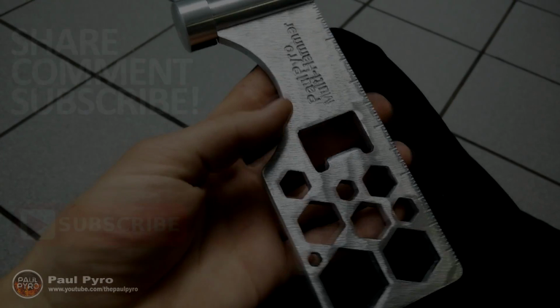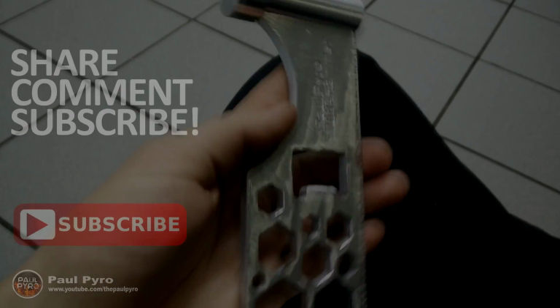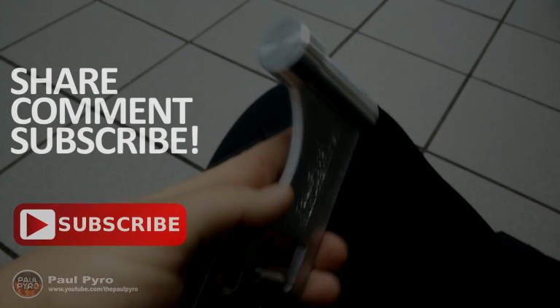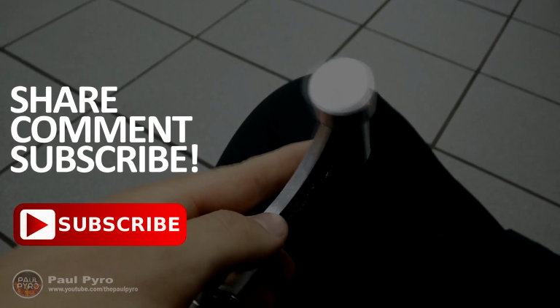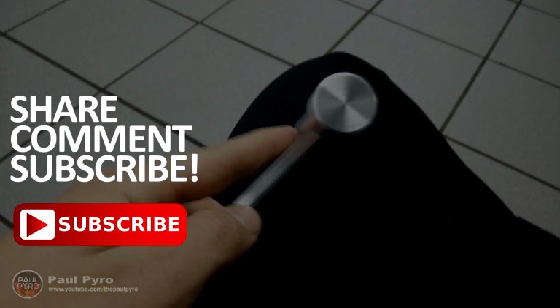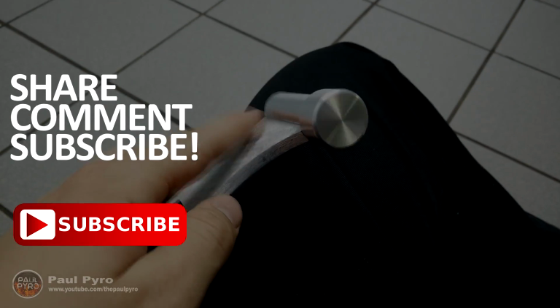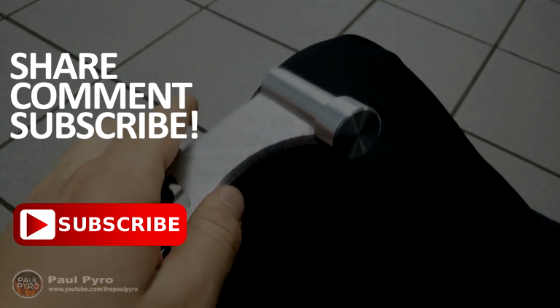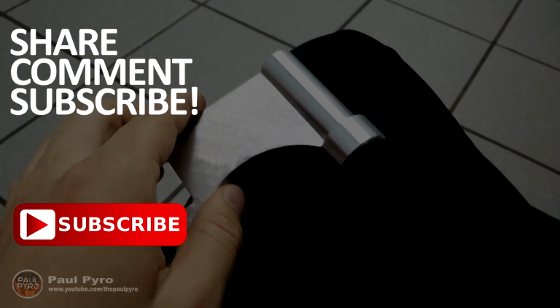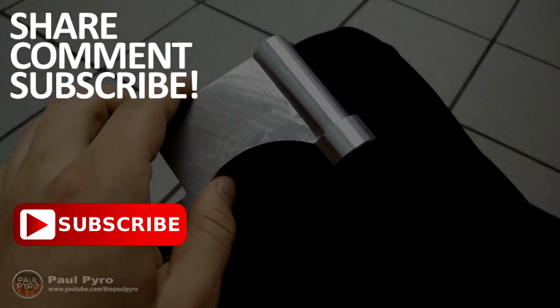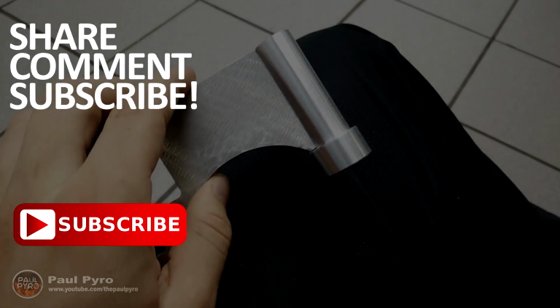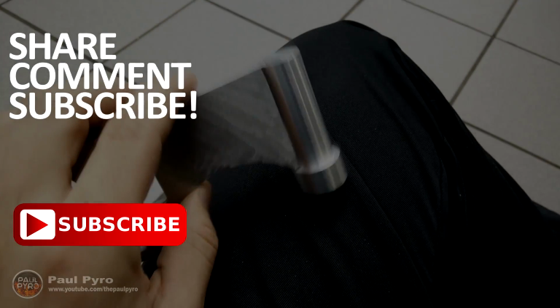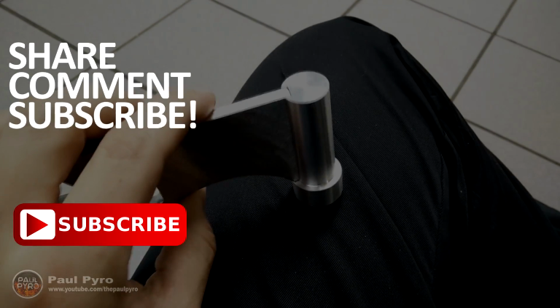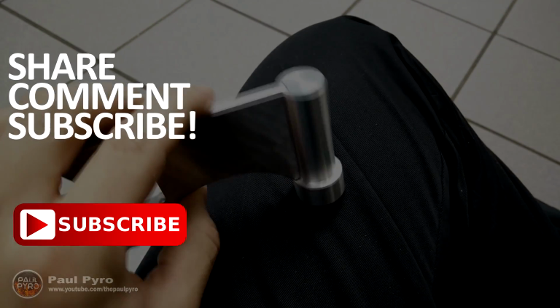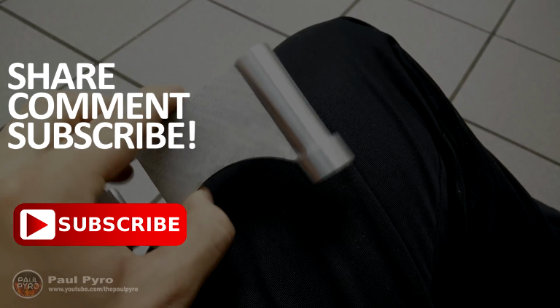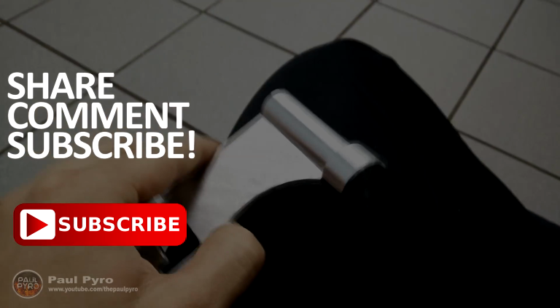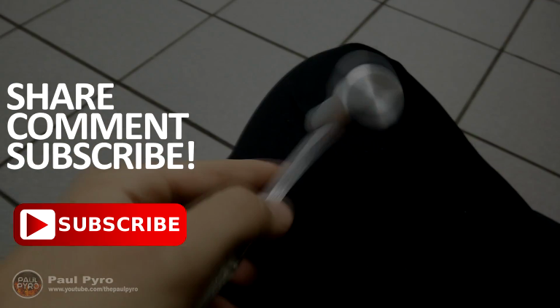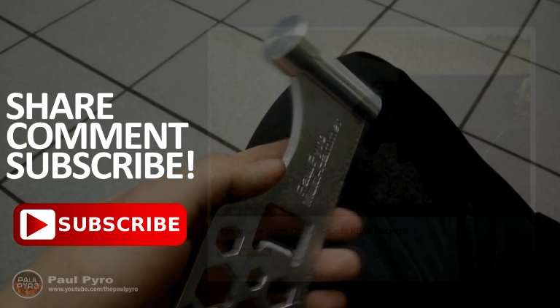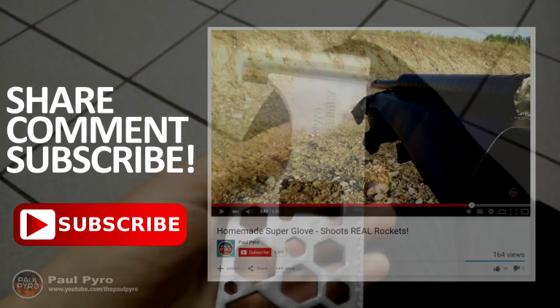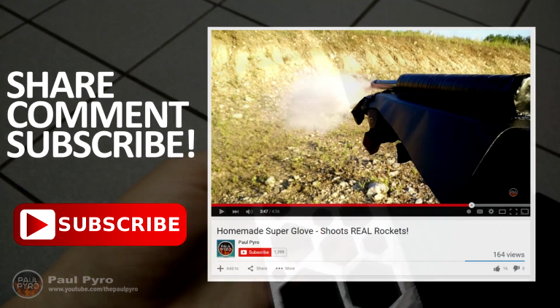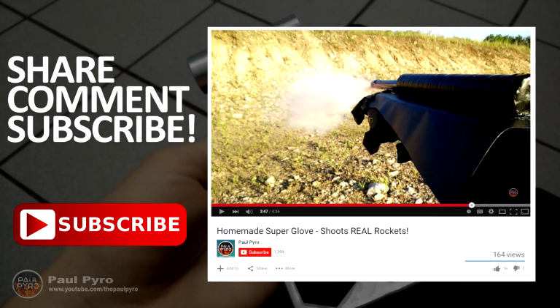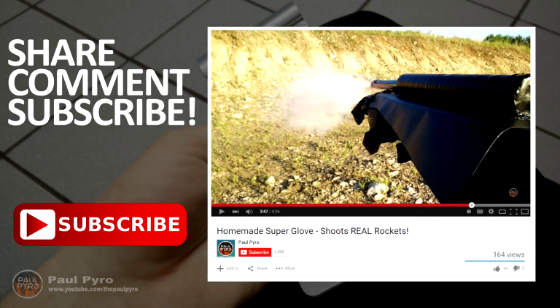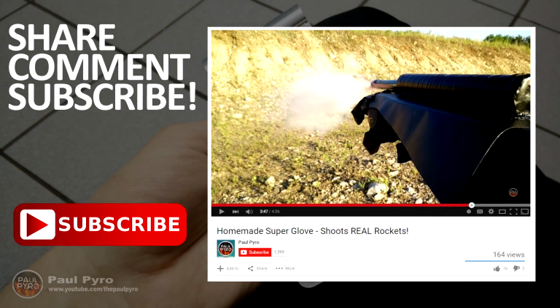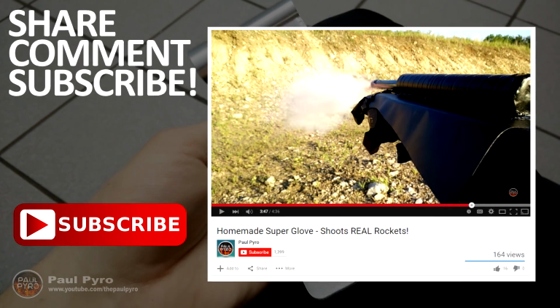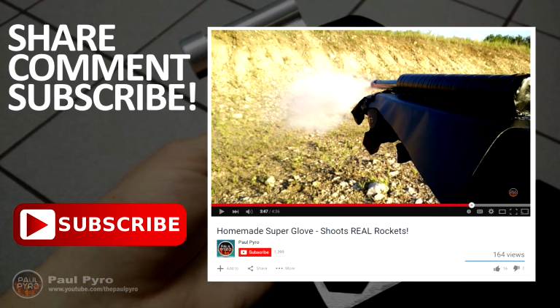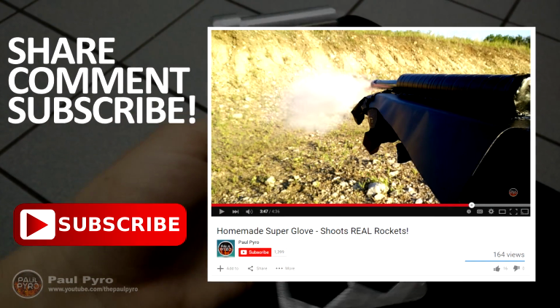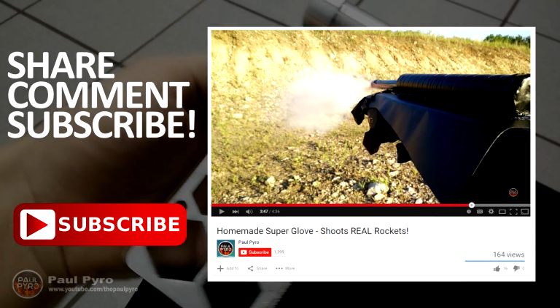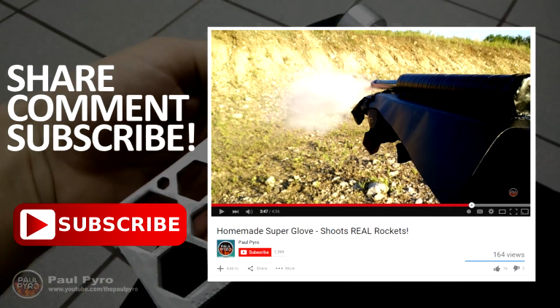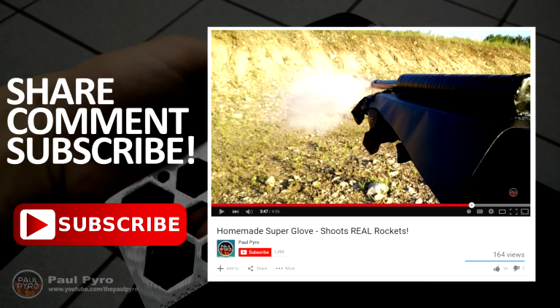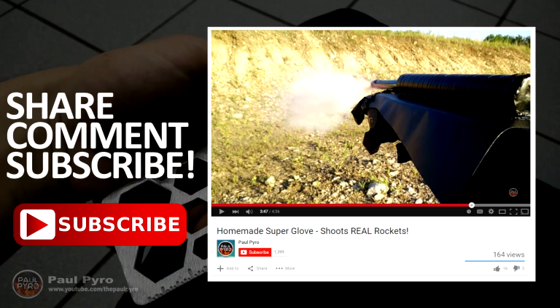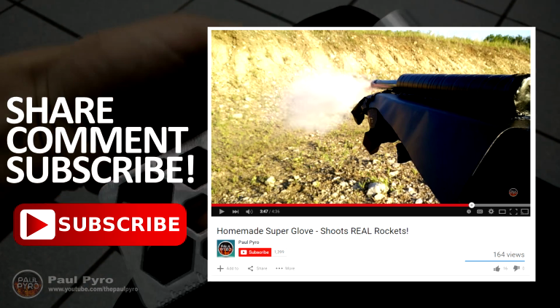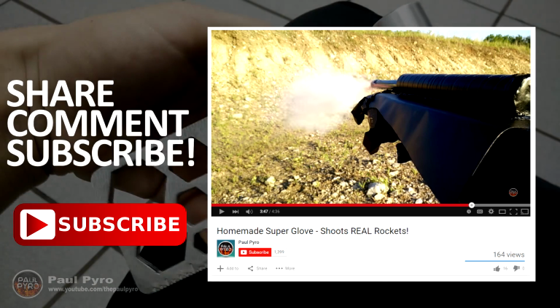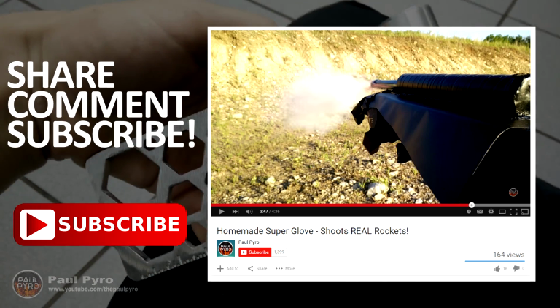If you liked this video, feel free to share it, comment below, and subscribe. Also check out last week's video on my homemade rocket glove. Thank you for watching and have an awesome day.